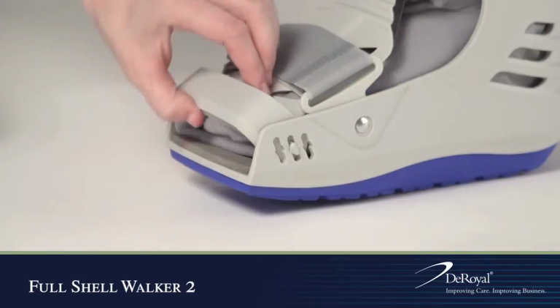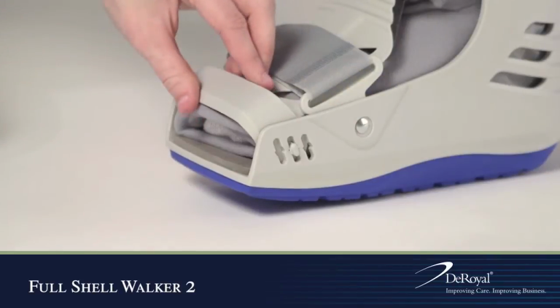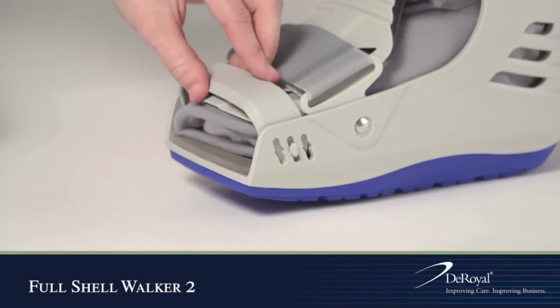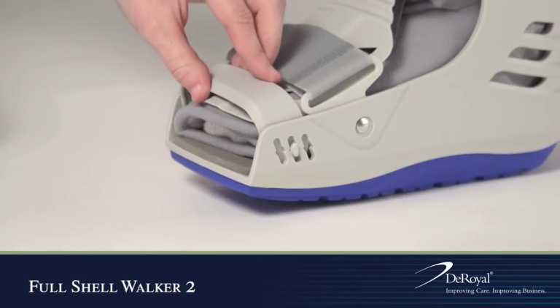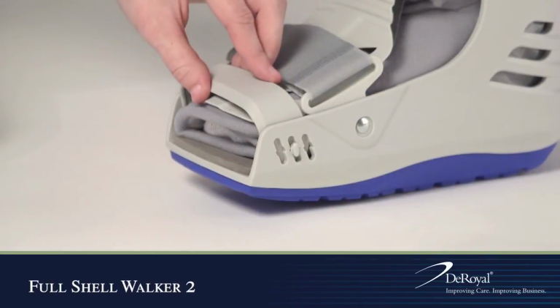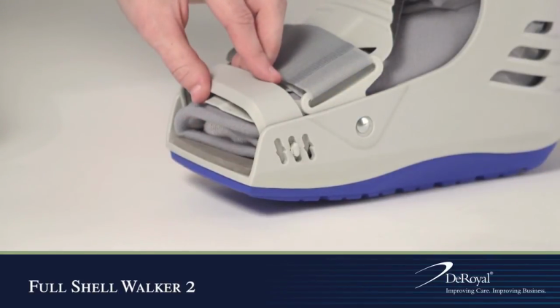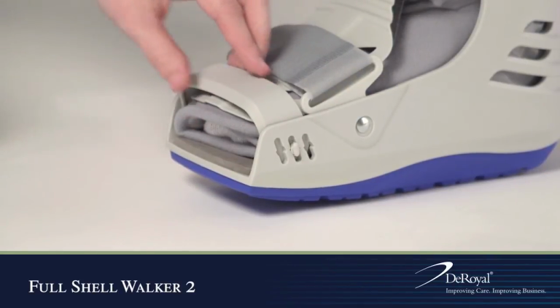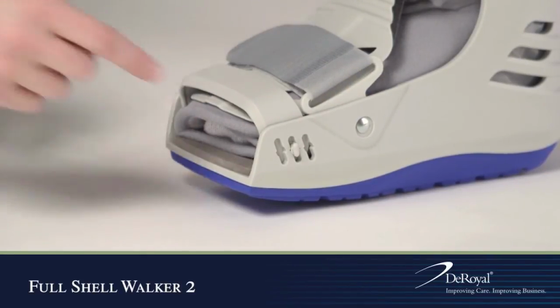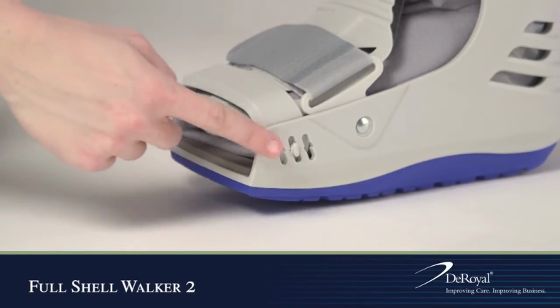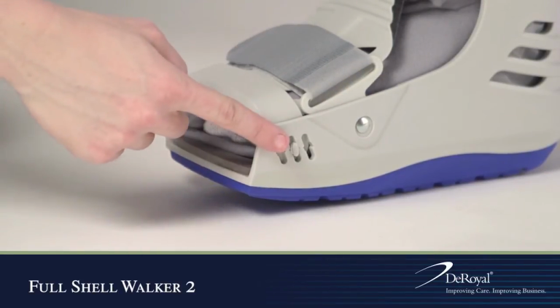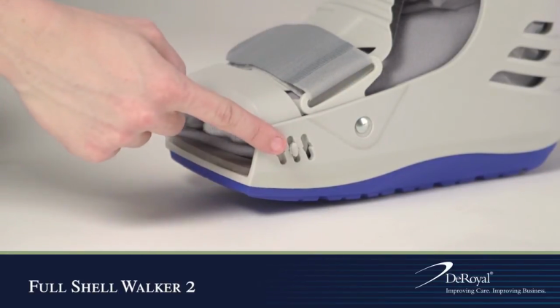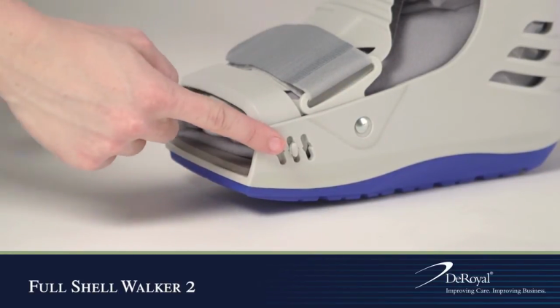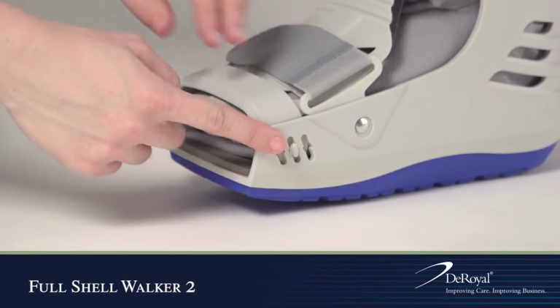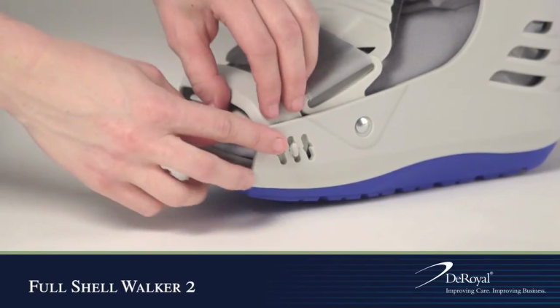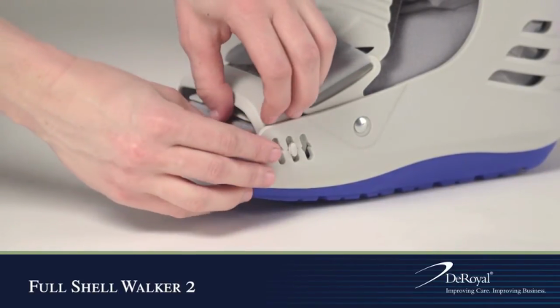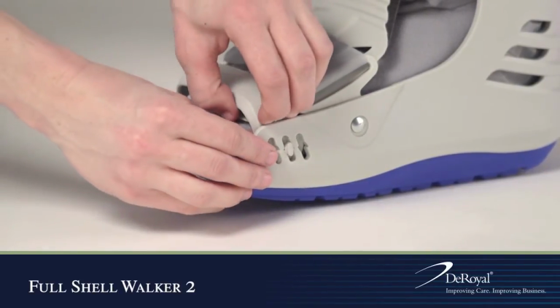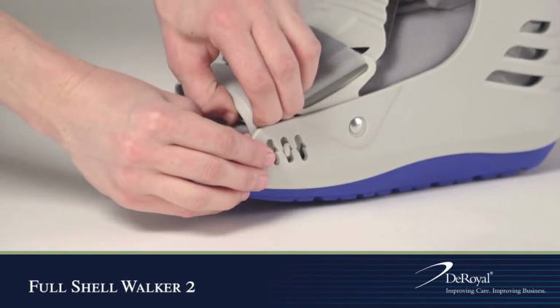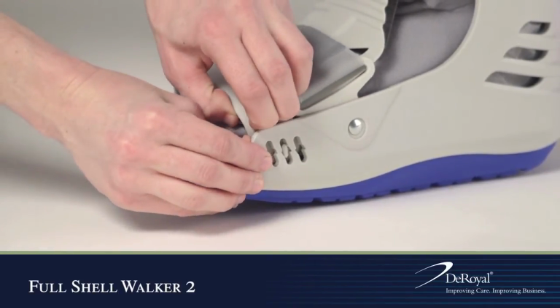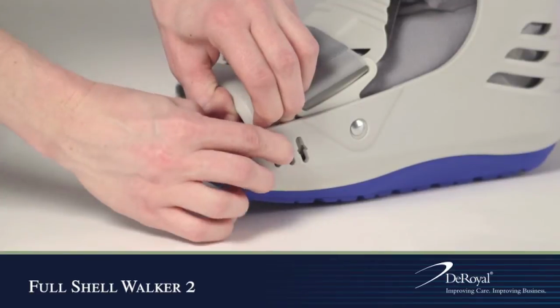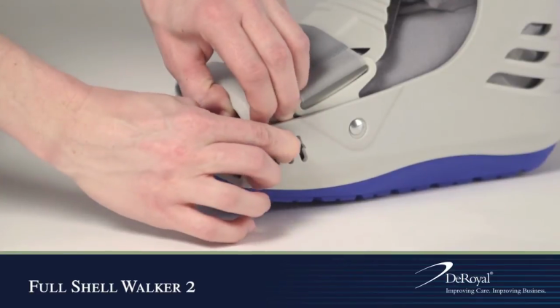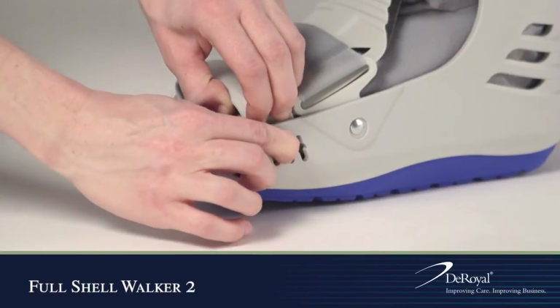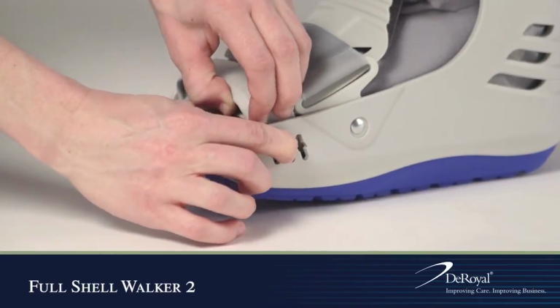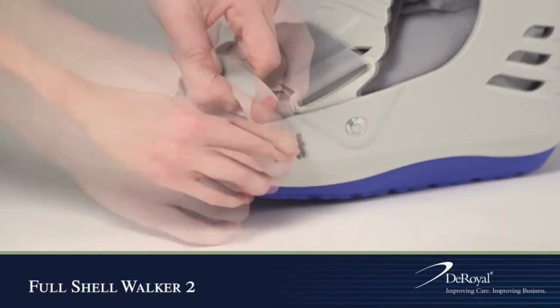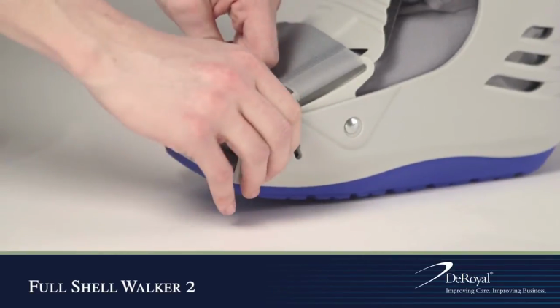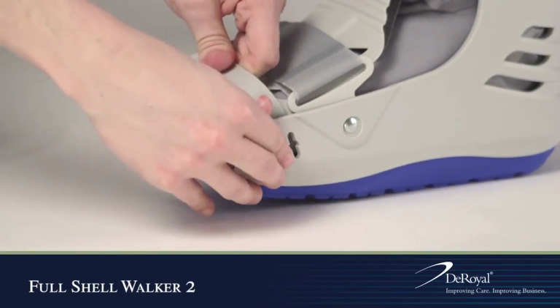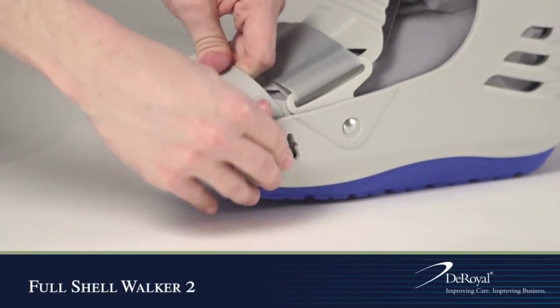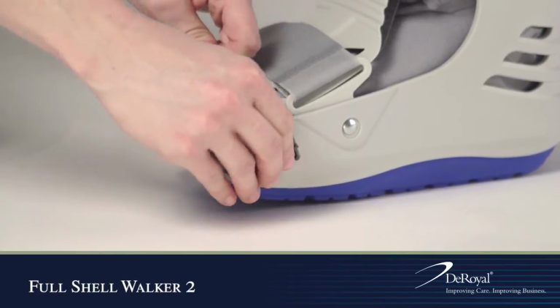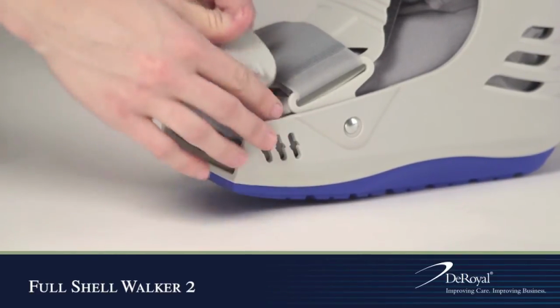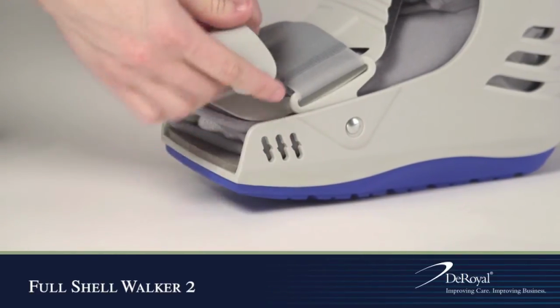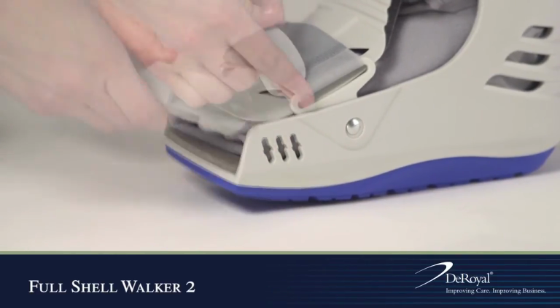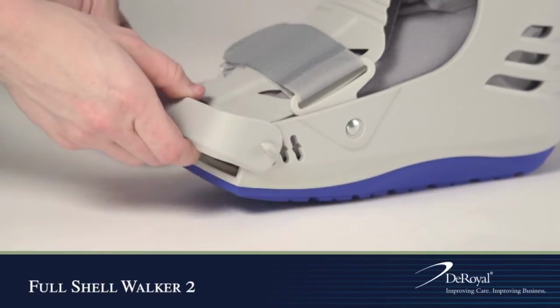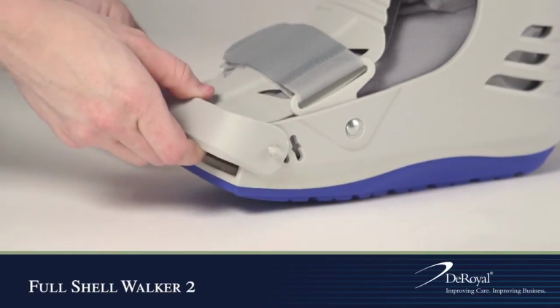The DeRoyal Full Shell Walker 2 also features a unique plastic toe guard that can be repositioned or removed as needed.